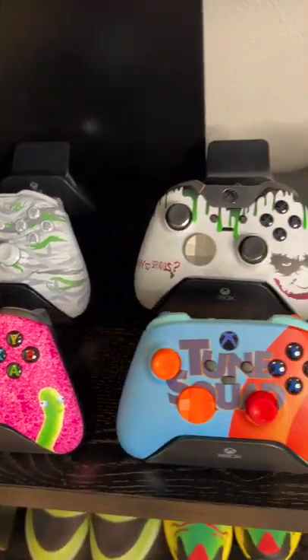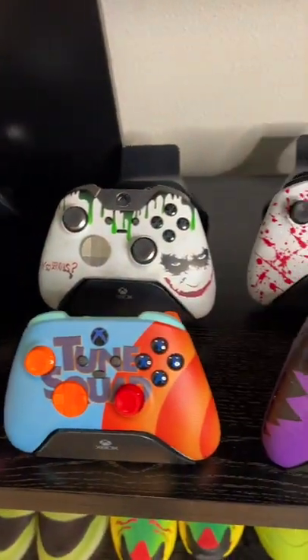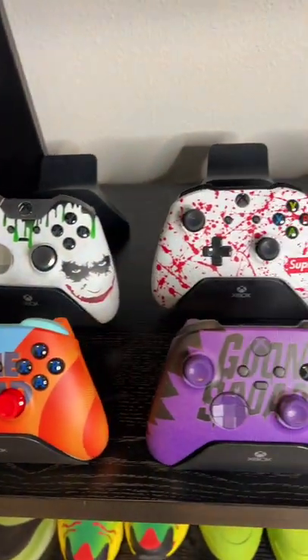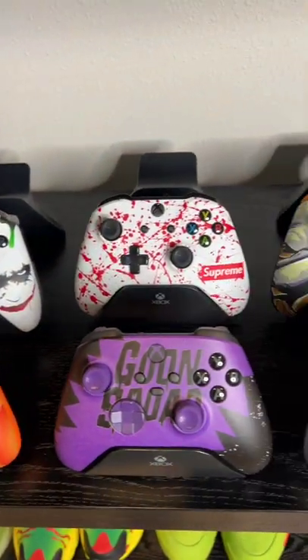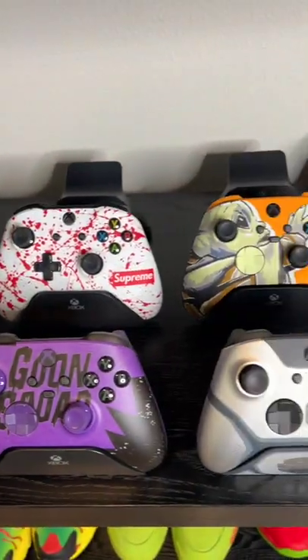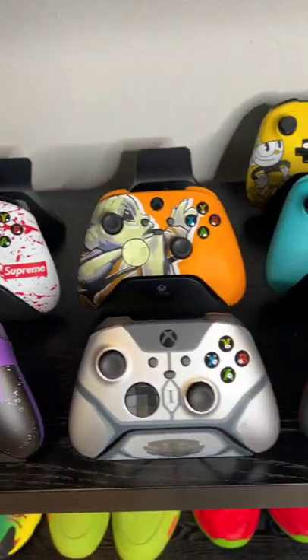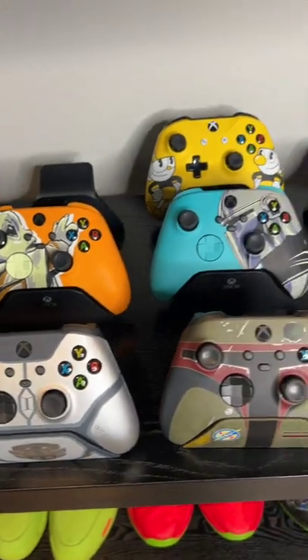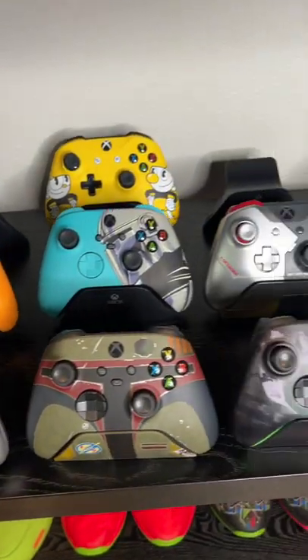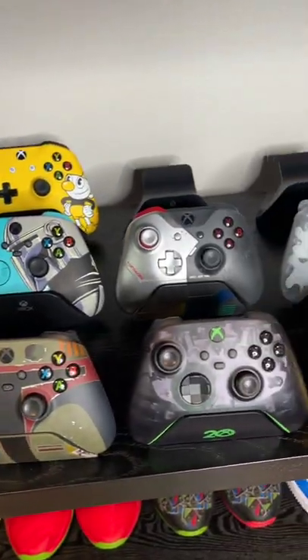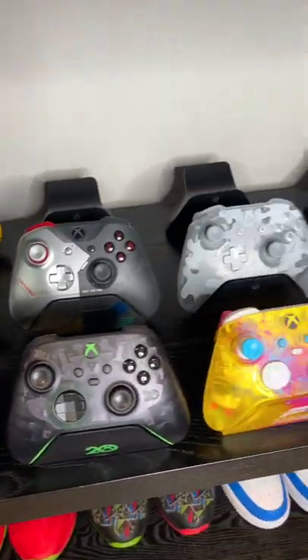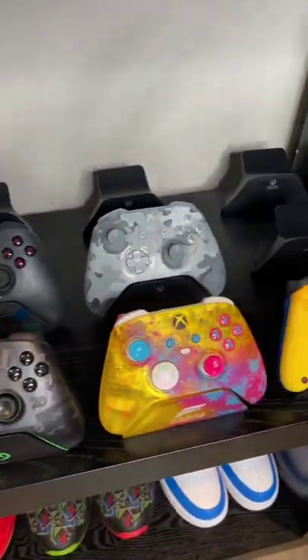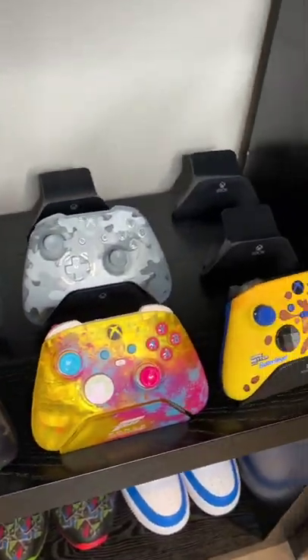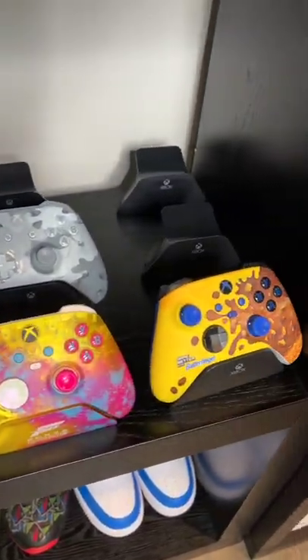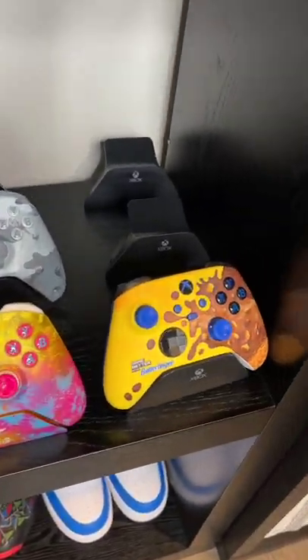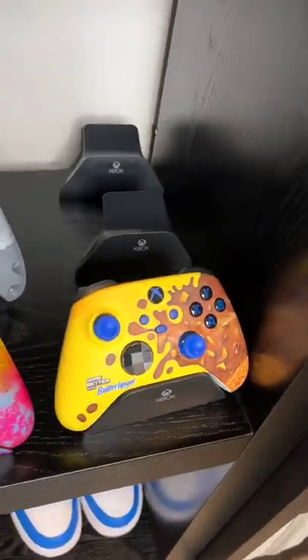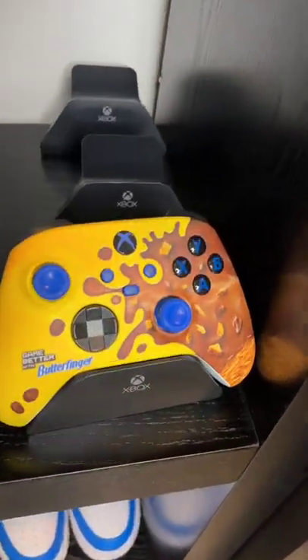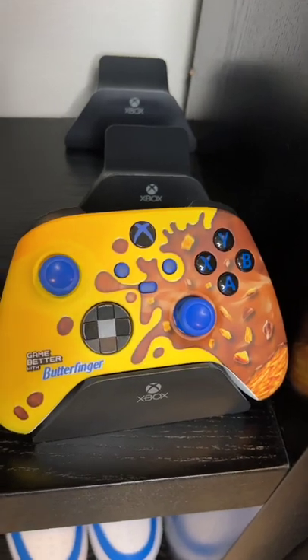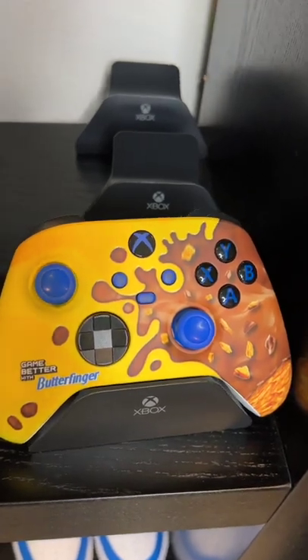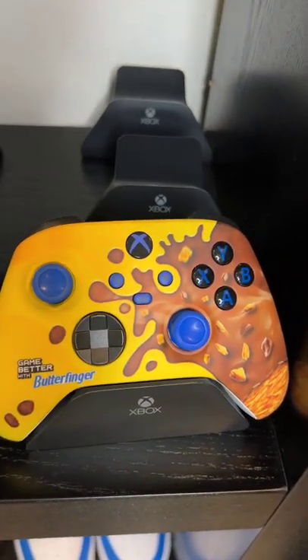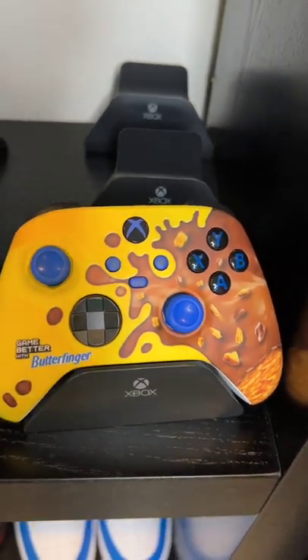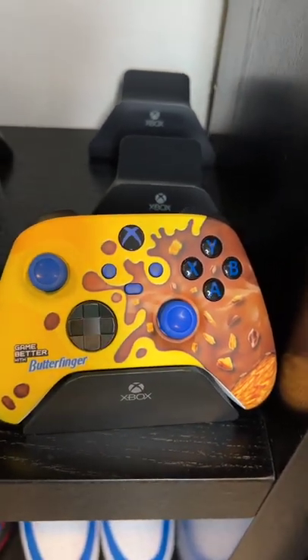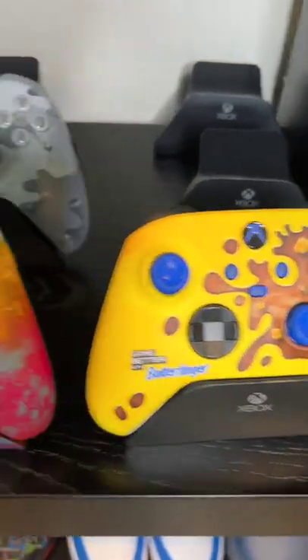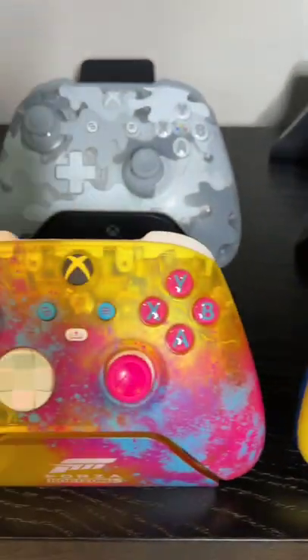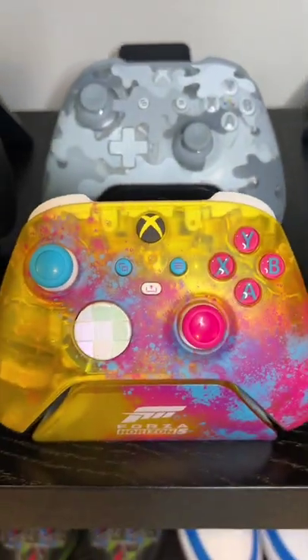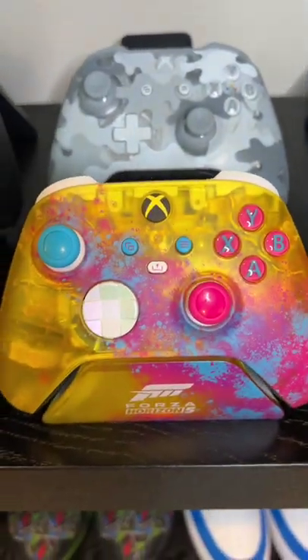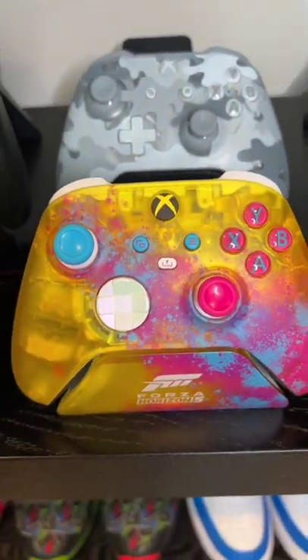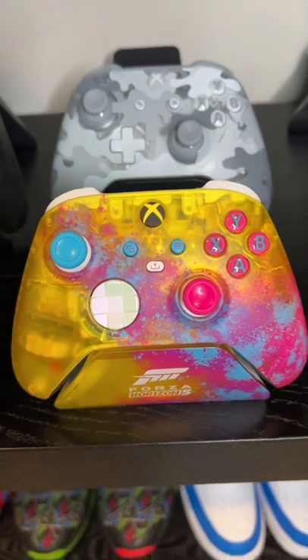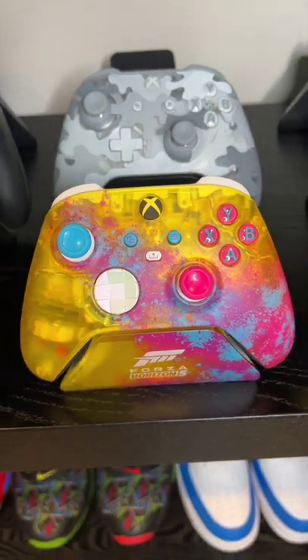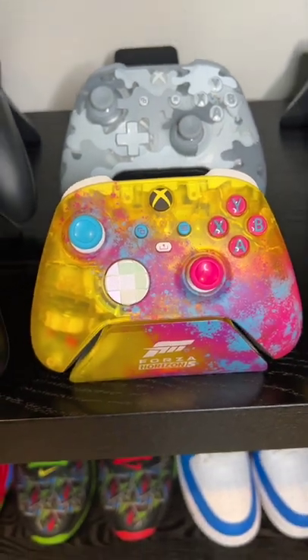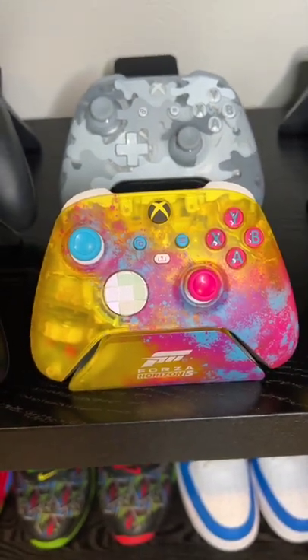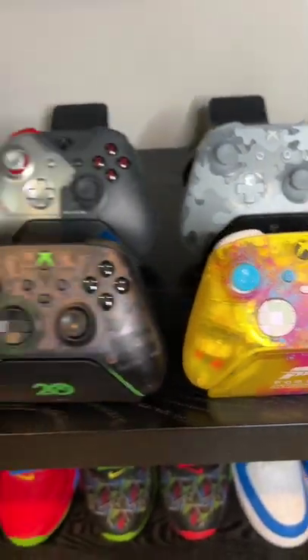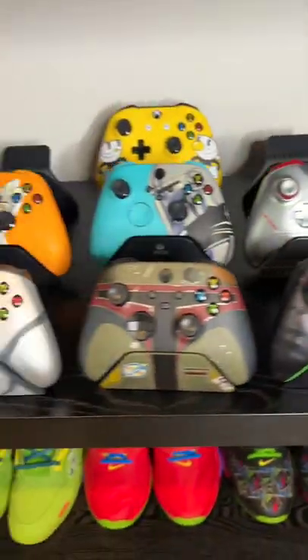Let's take a look at the whole collection. As you can see, I have room for 24 because I have limited space, so once these fill up I'm gonna rotate and go again. I think this one is my favorite — I just love the way it looks. But the Forza Horizon one is really fire too.